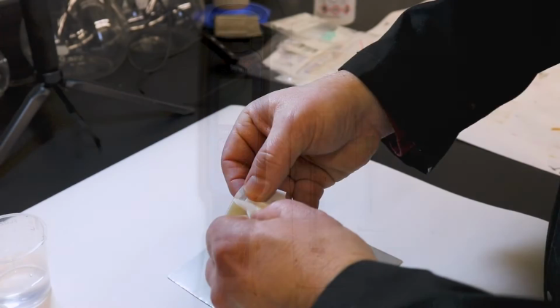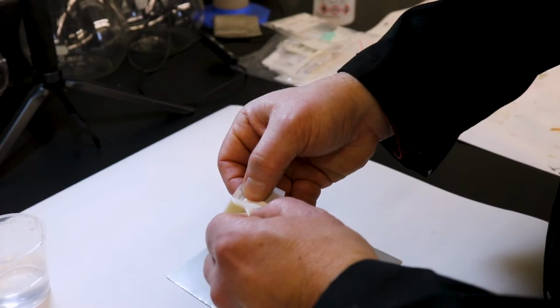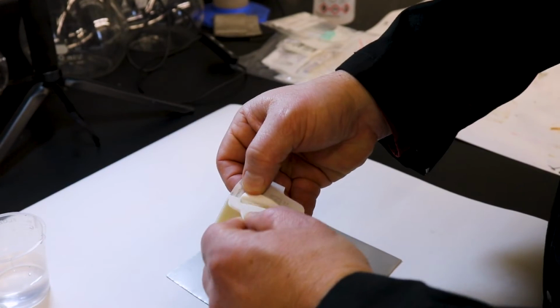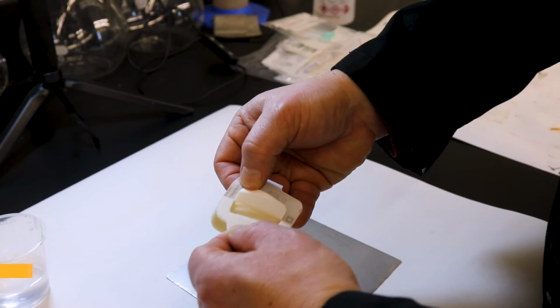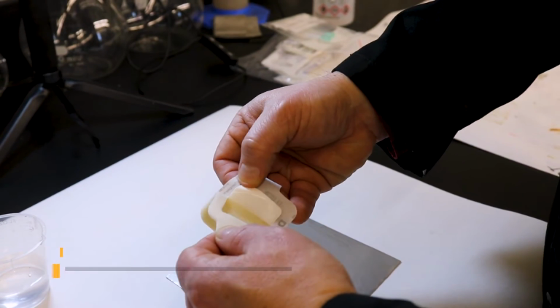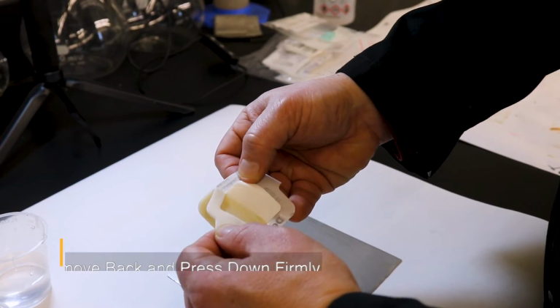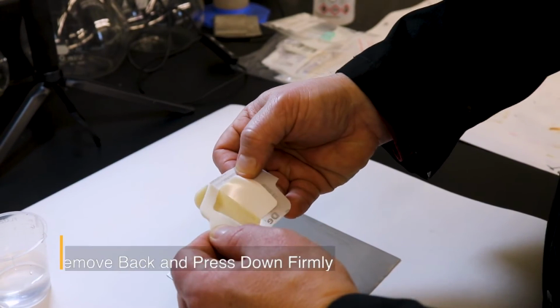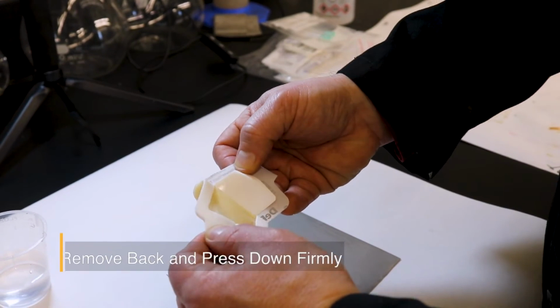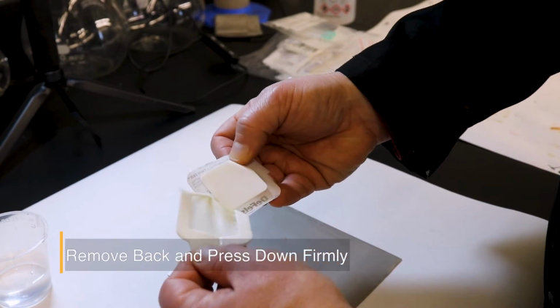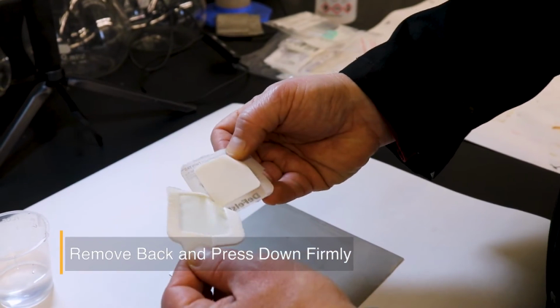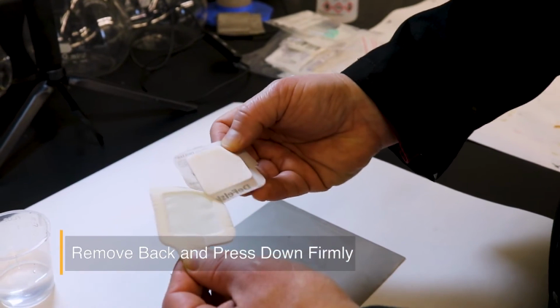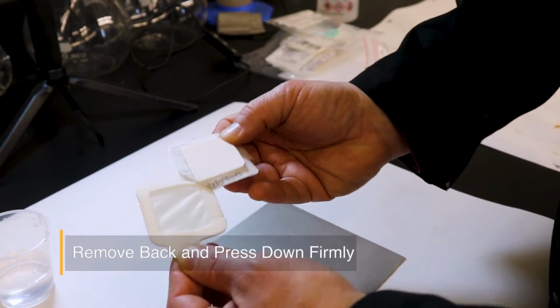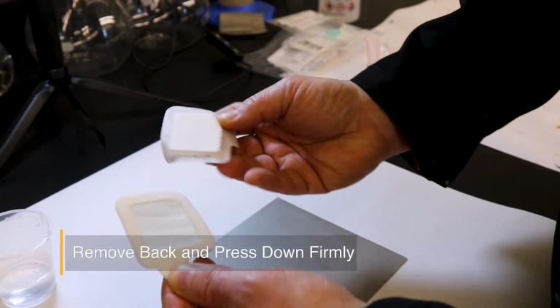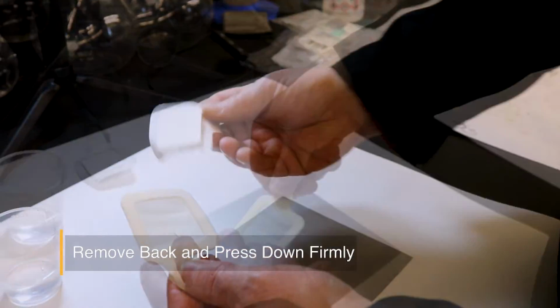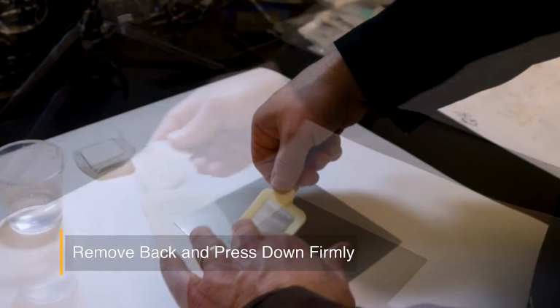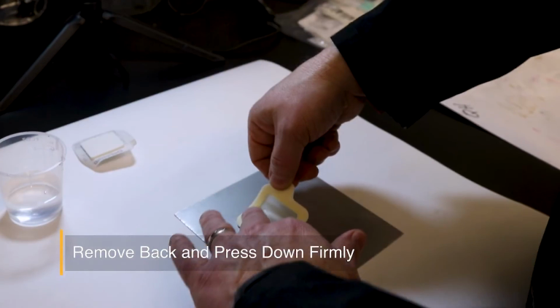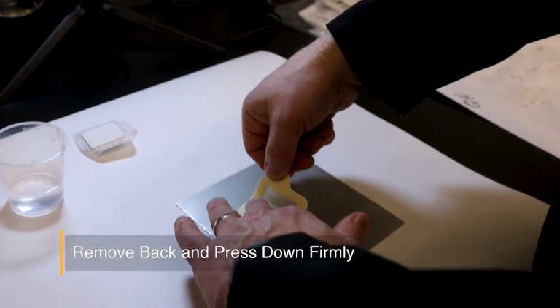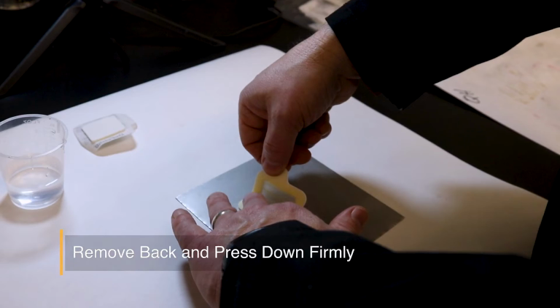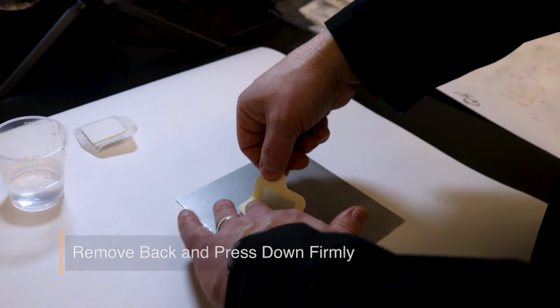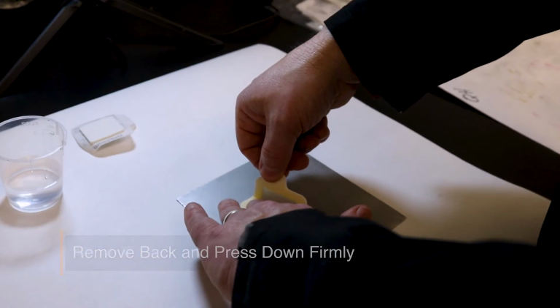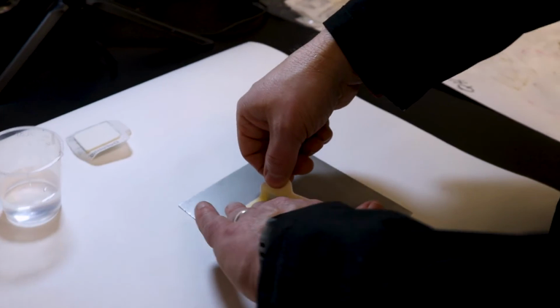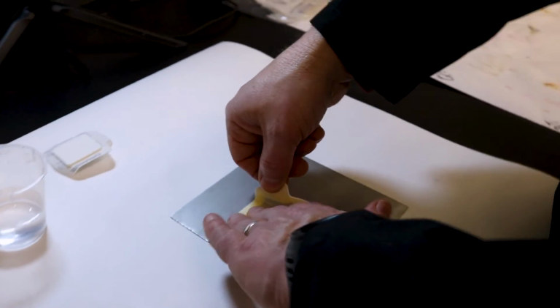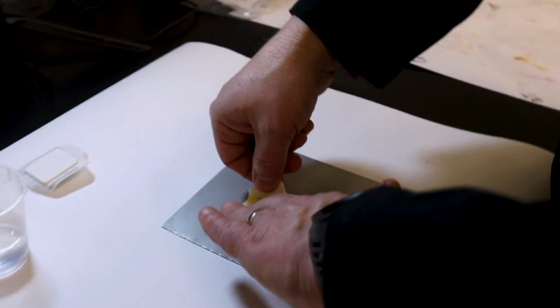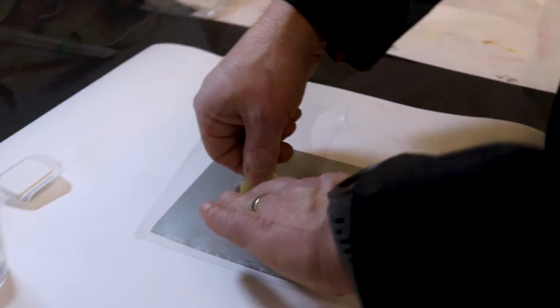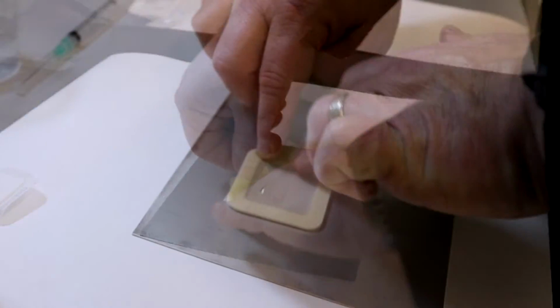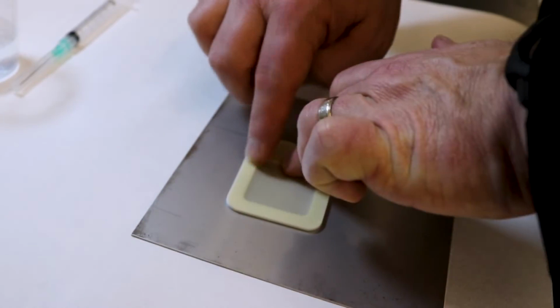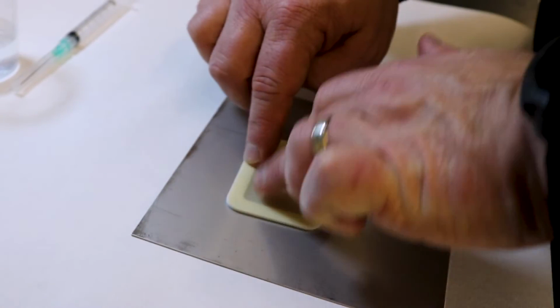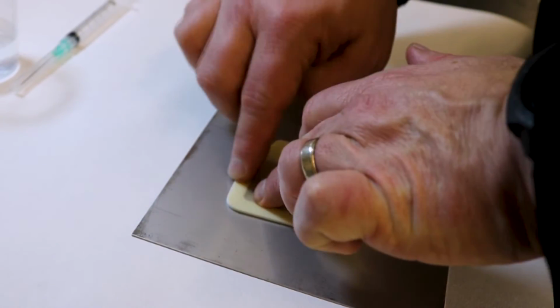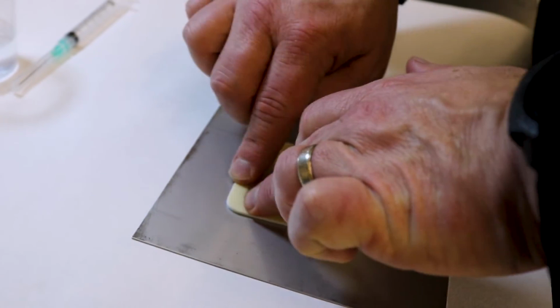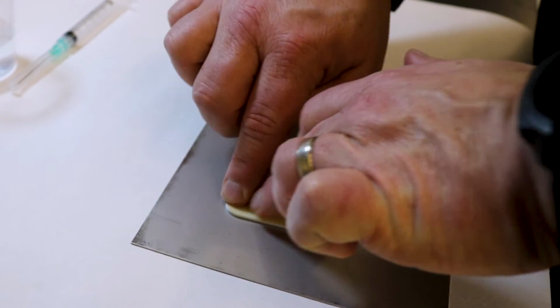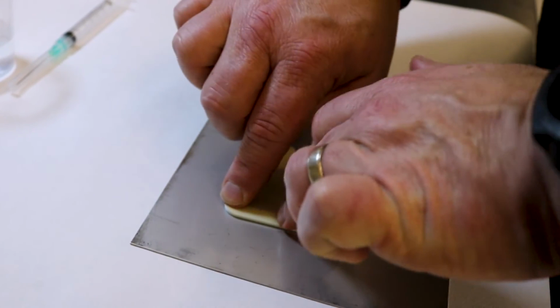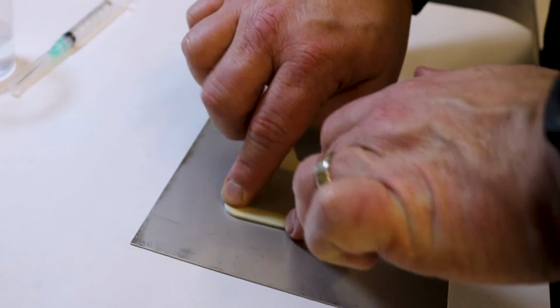Remove the backing paper and center foam from the Bresli patch. Press down the edges firmly to adhere it to the test surface while squeezing out excess air.